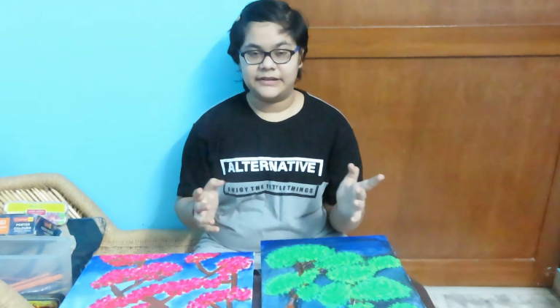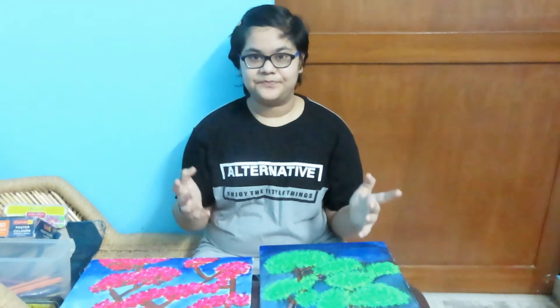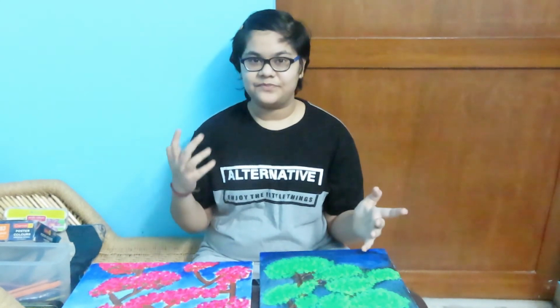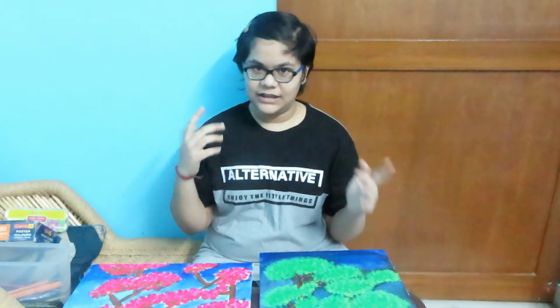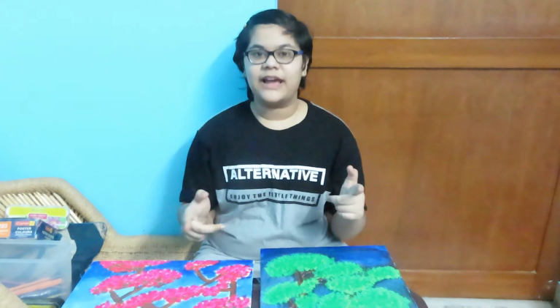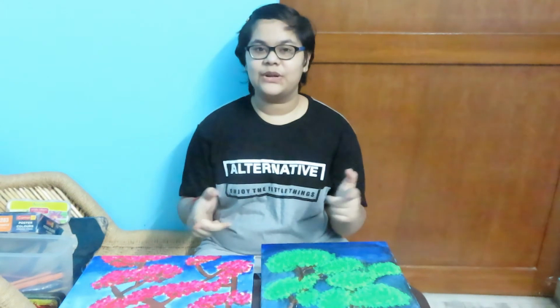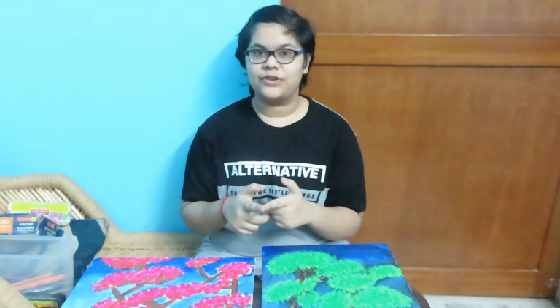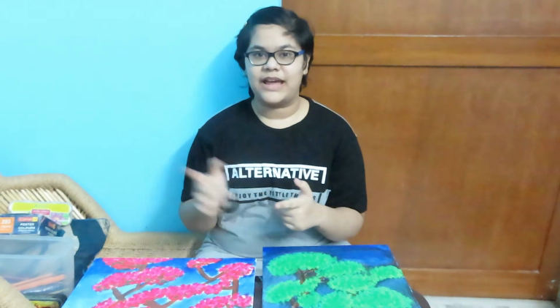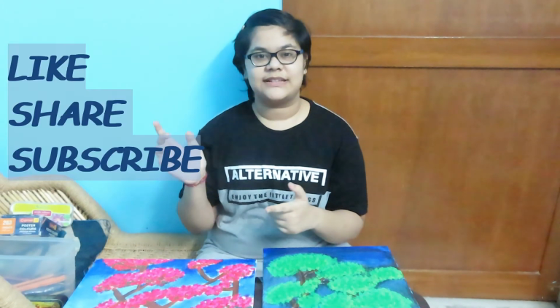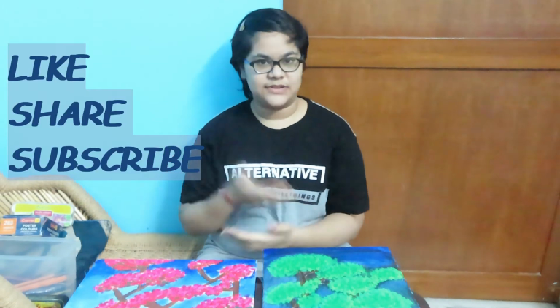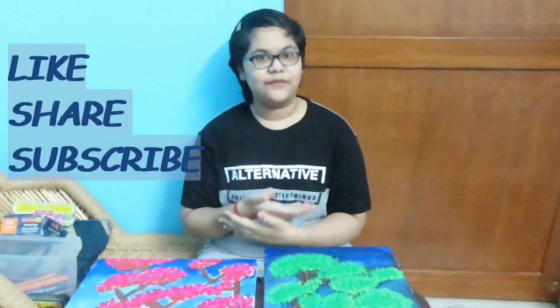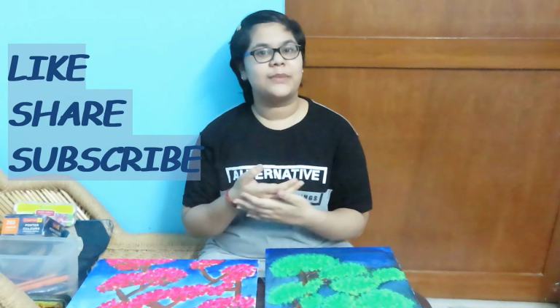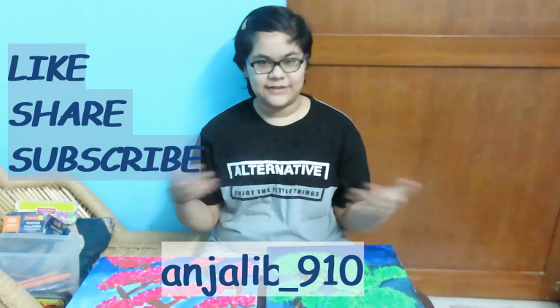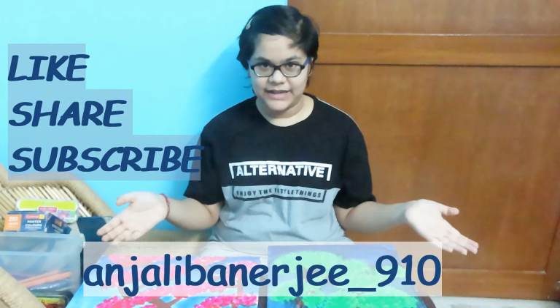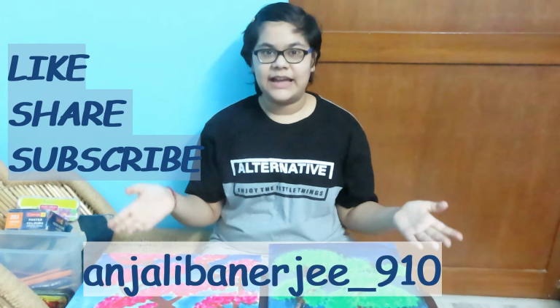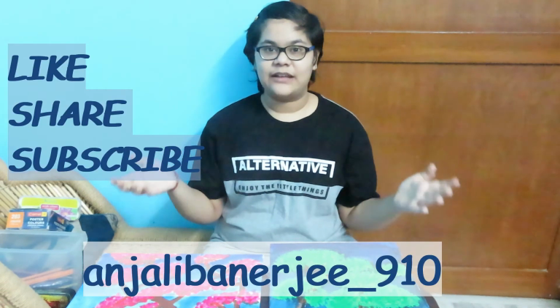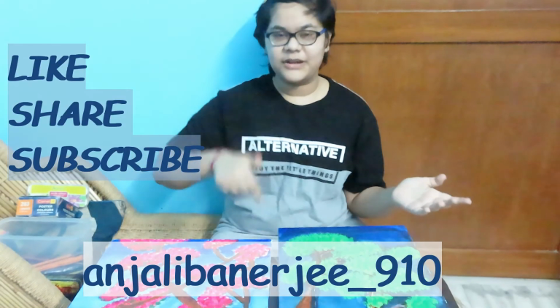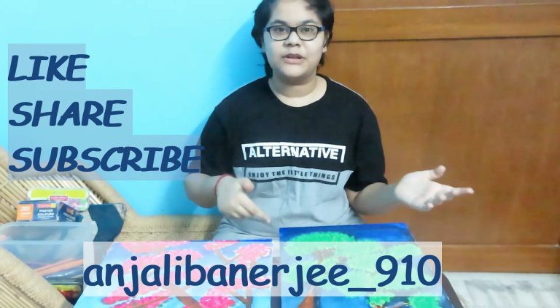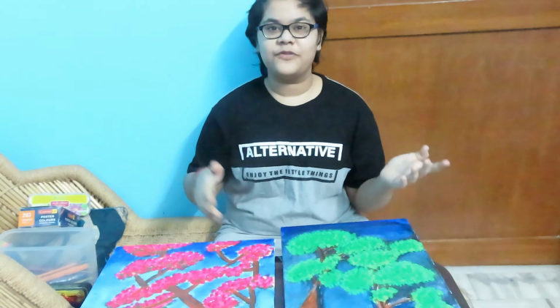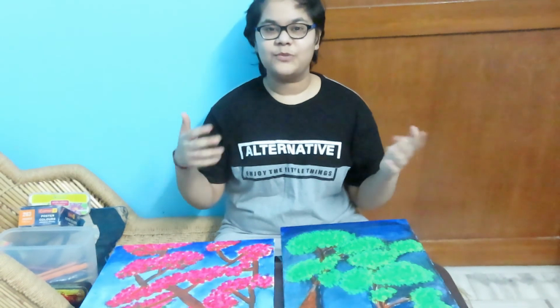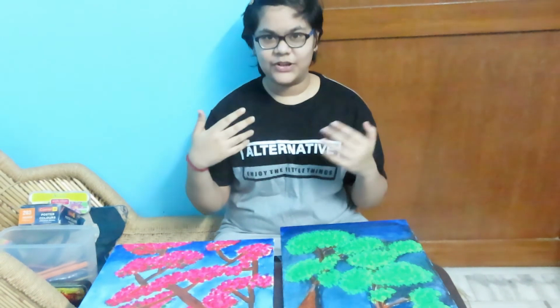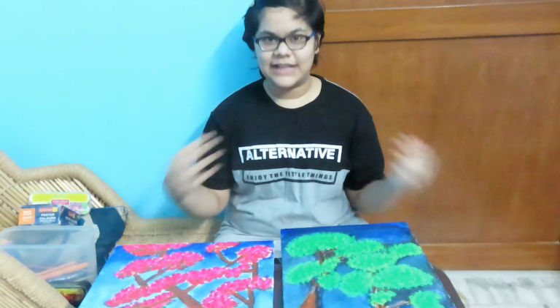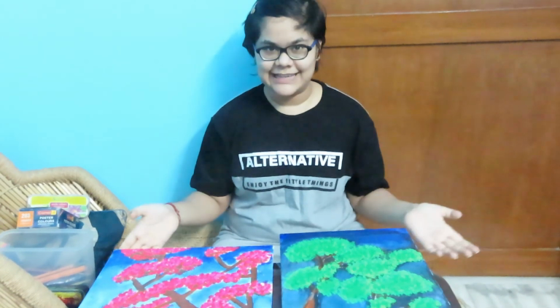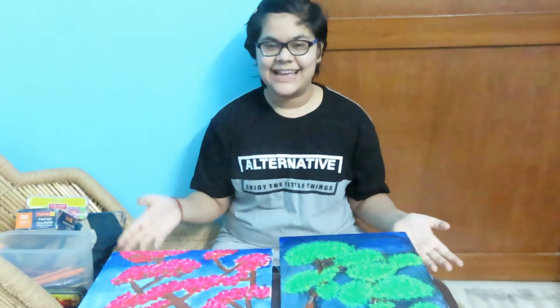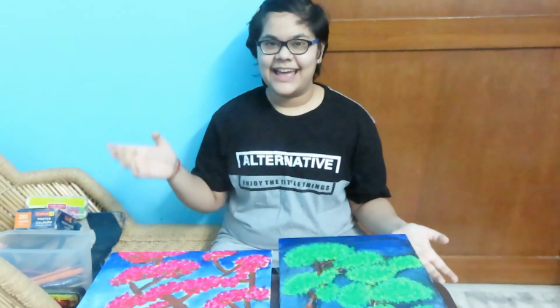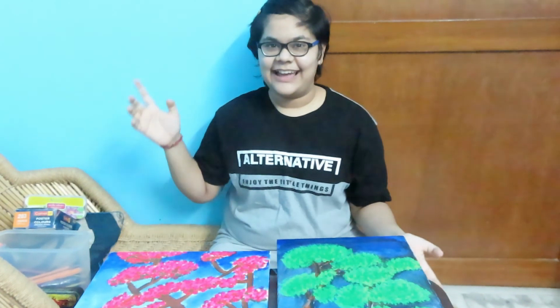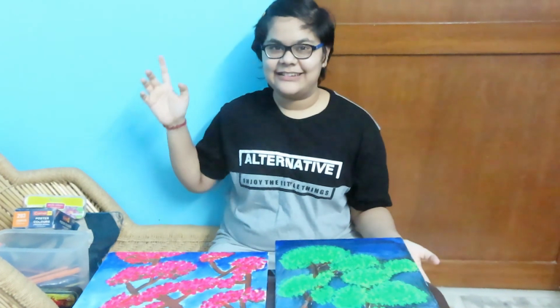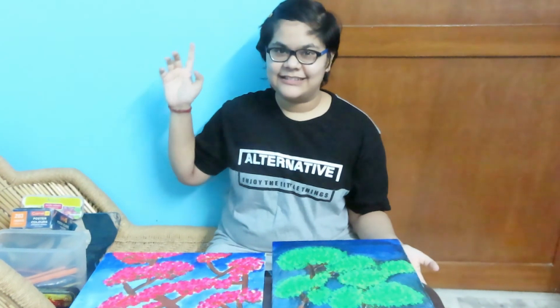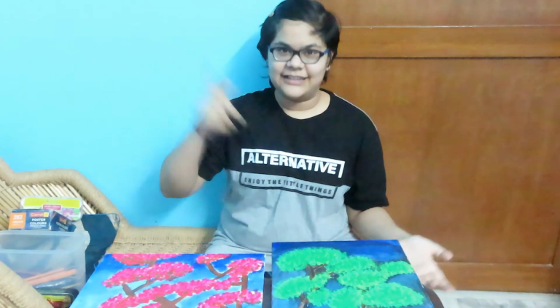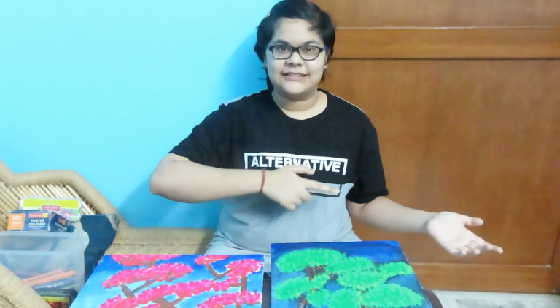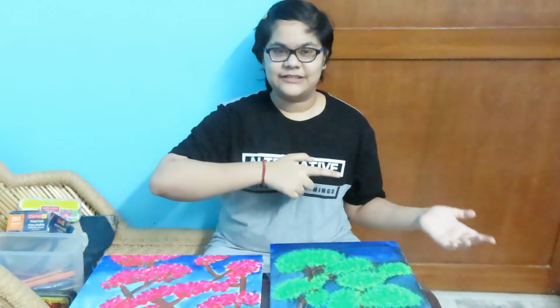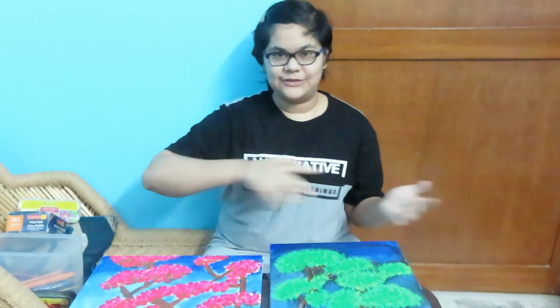If you like the video, don't forget to like, share, and subscribe, and follow my Instagram page. Comment down below if you want more videos like this. Until then, goodbye.